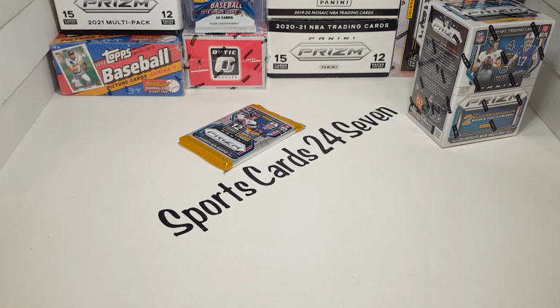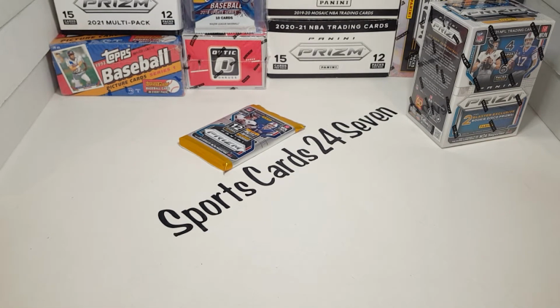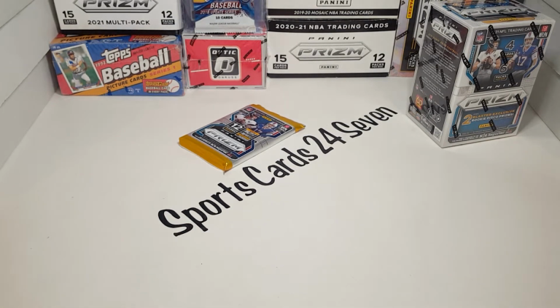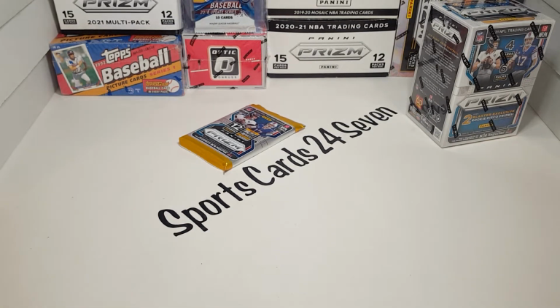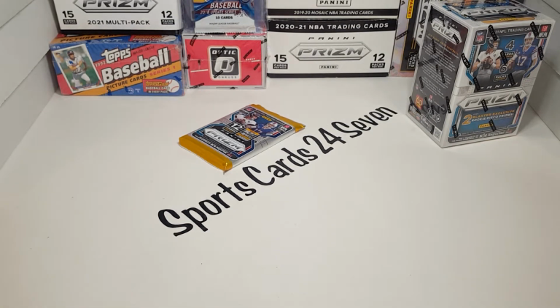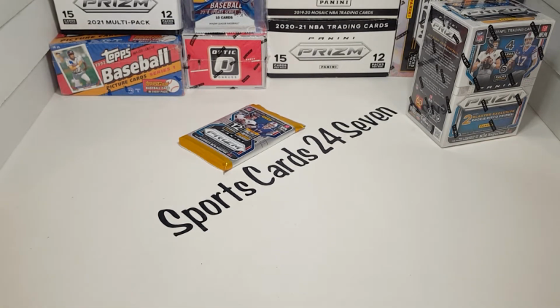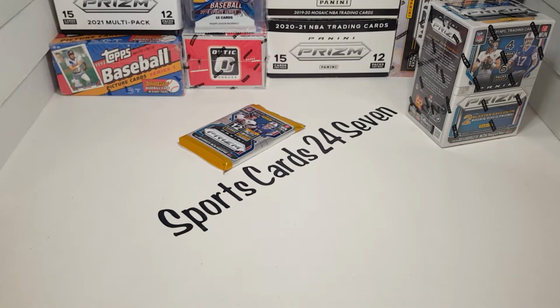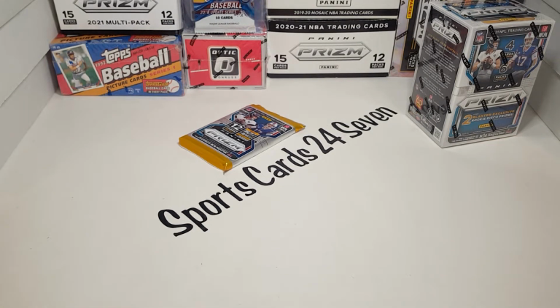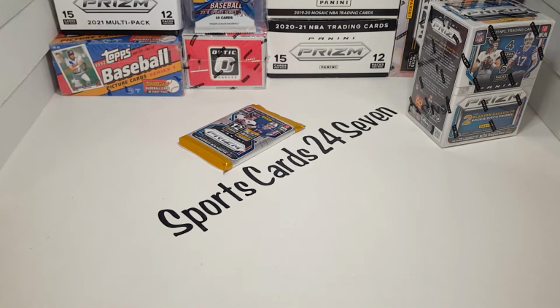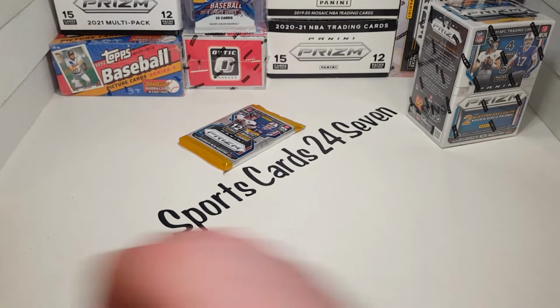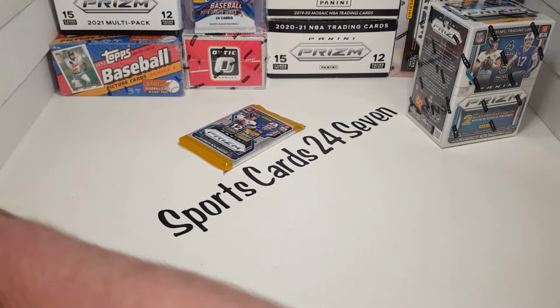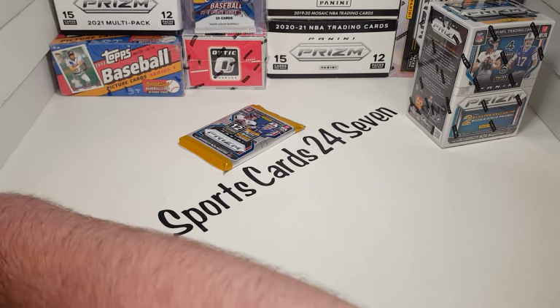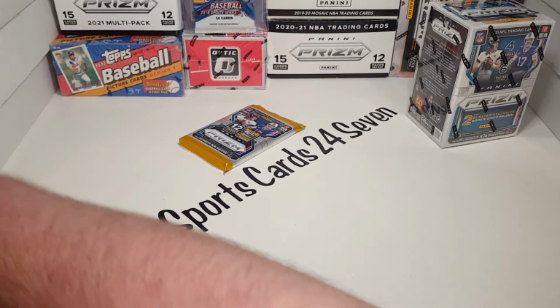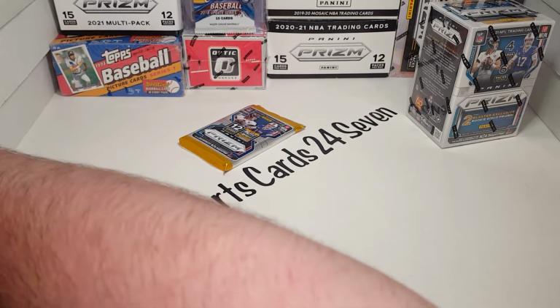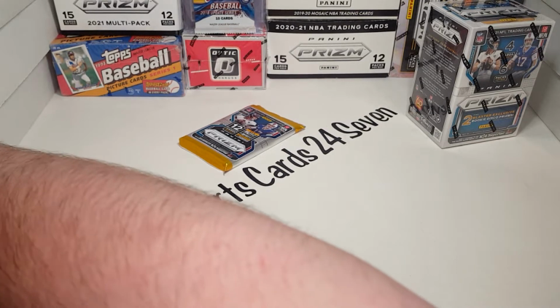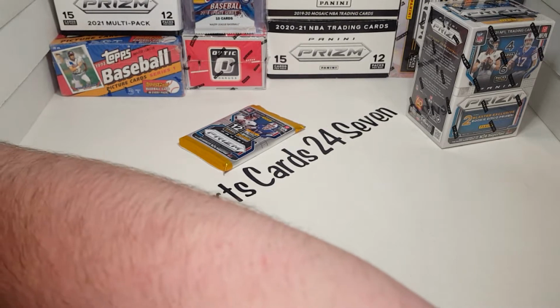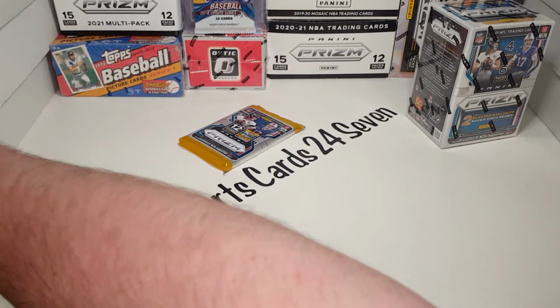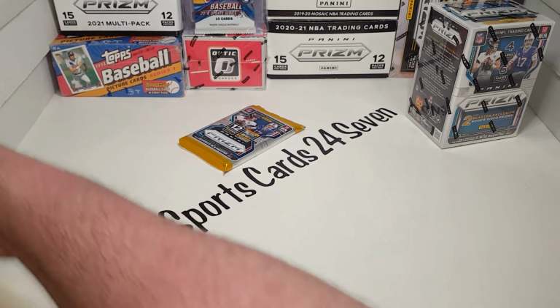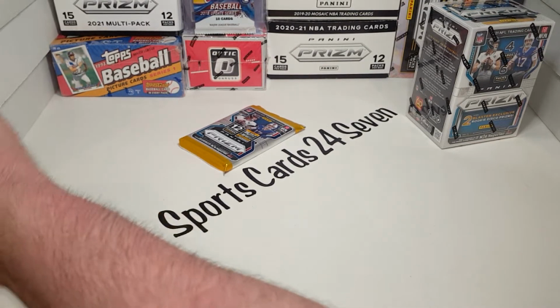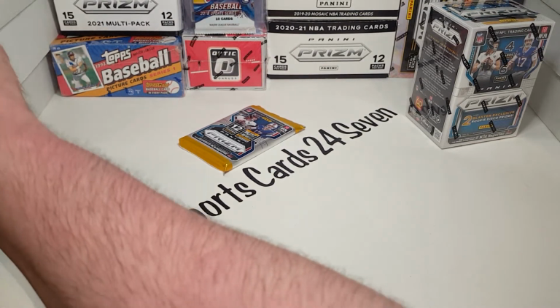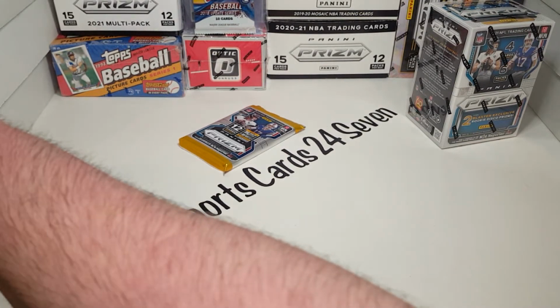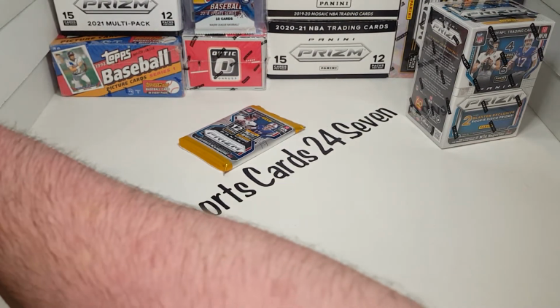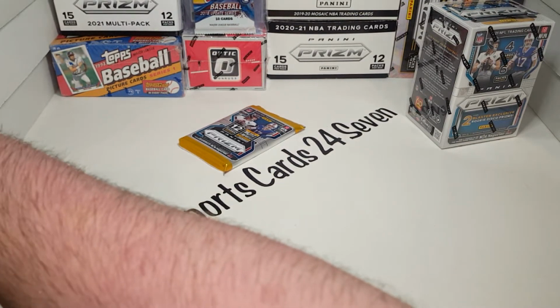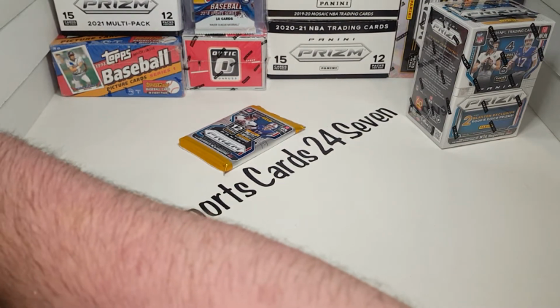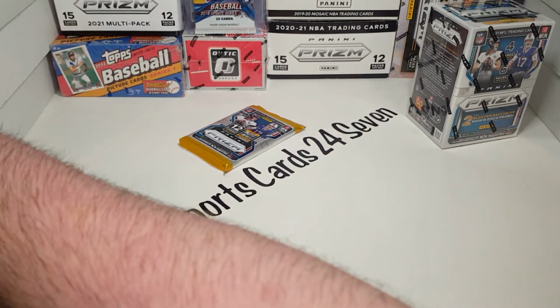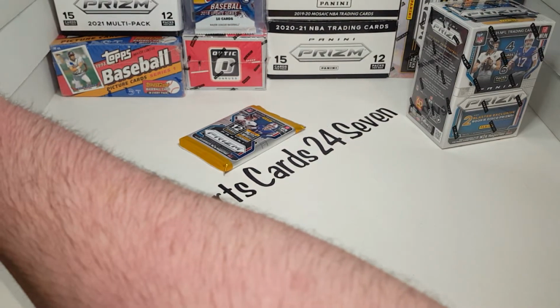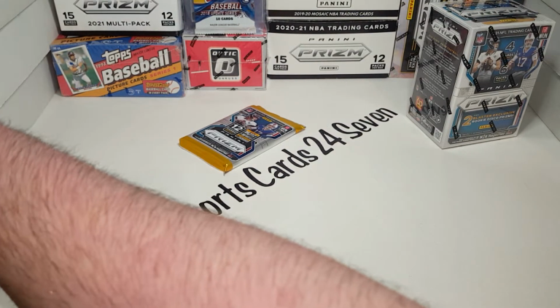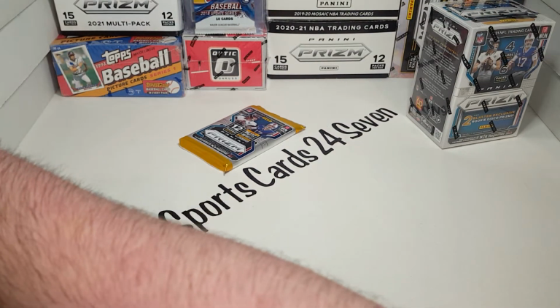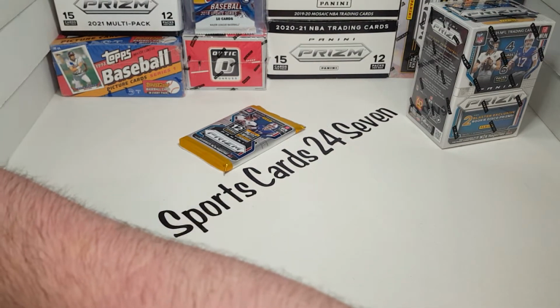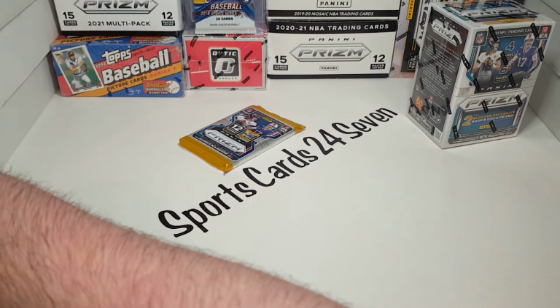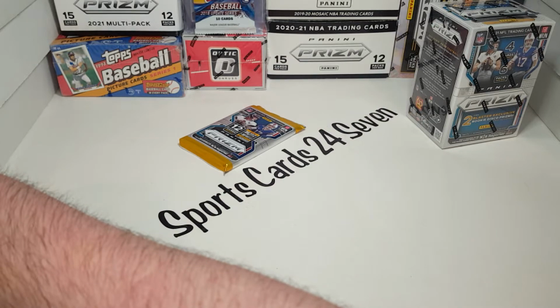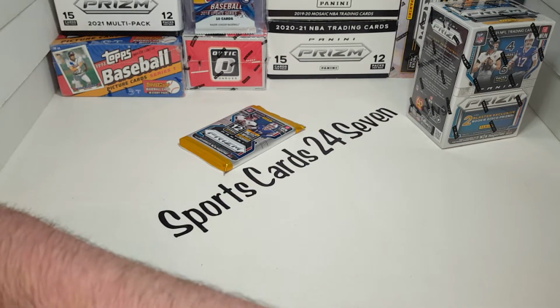We'll sleeve the rookie while we've got it. Patrick Jones — excuse me. Lamar Jackson looks good too, we'll throw him in his sleeve.